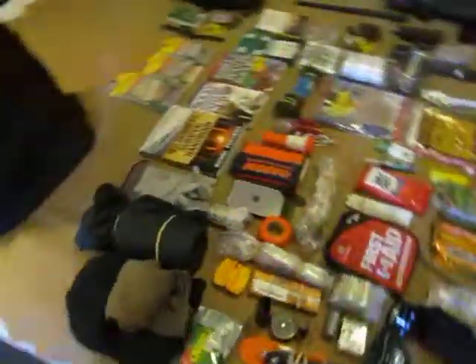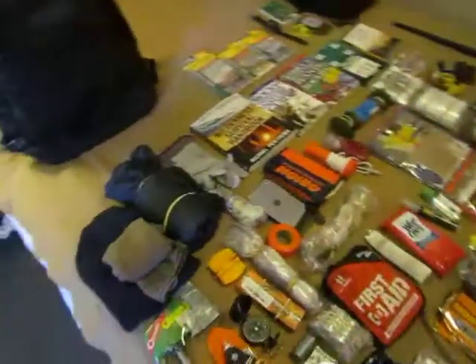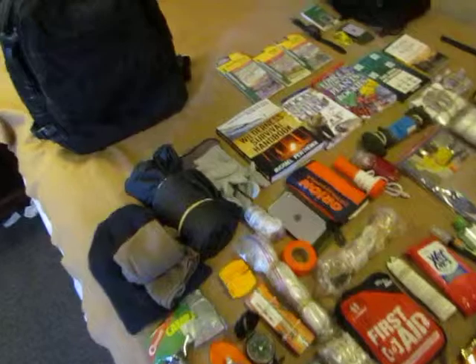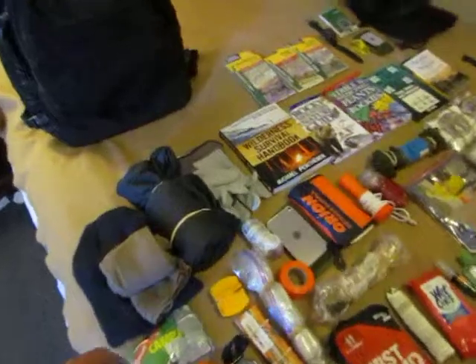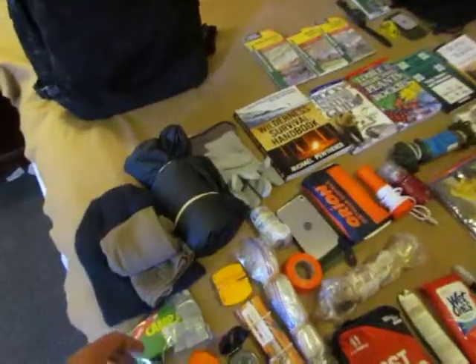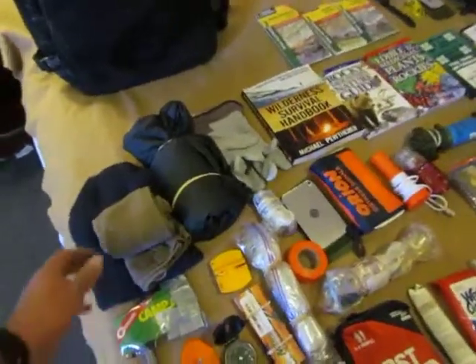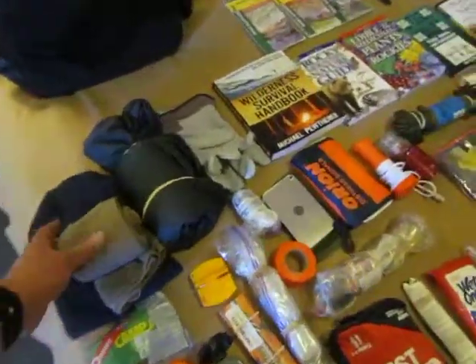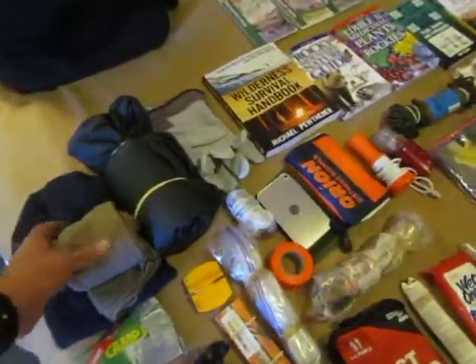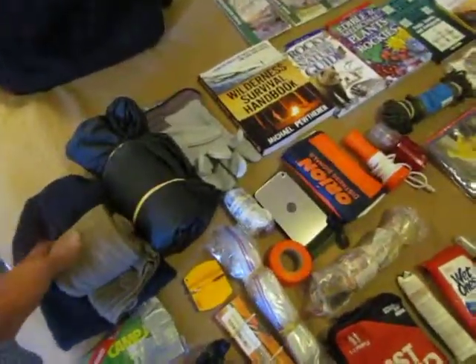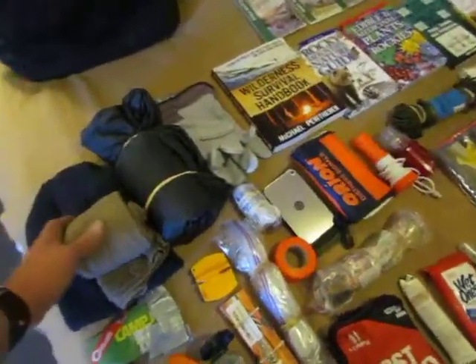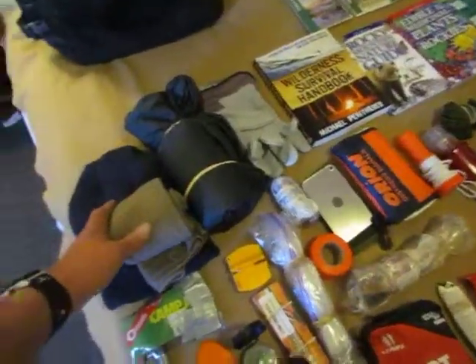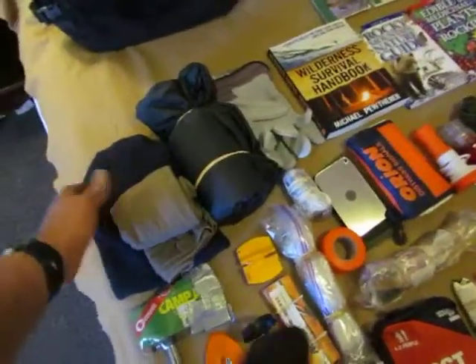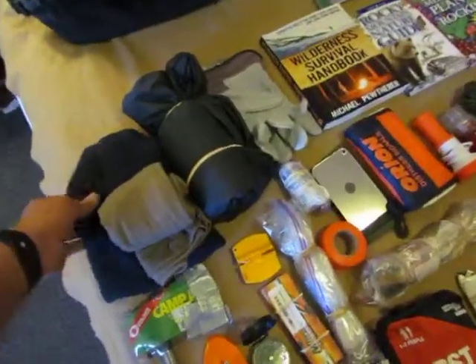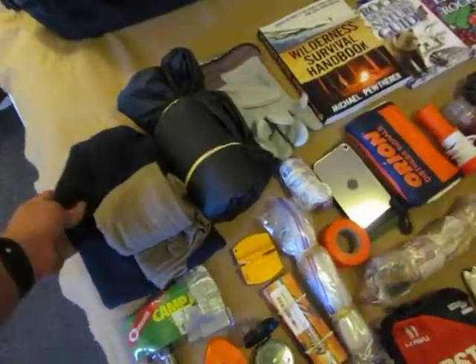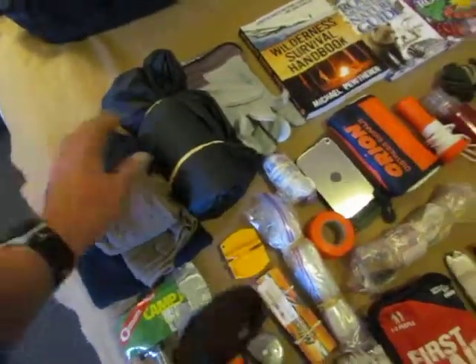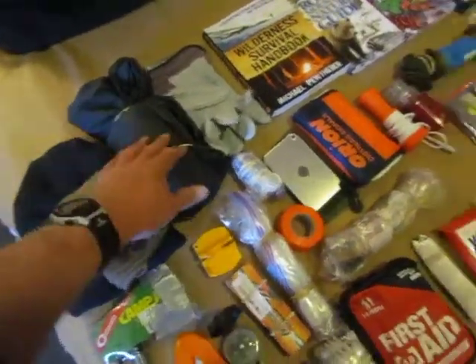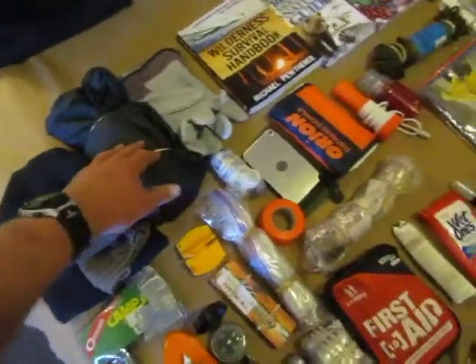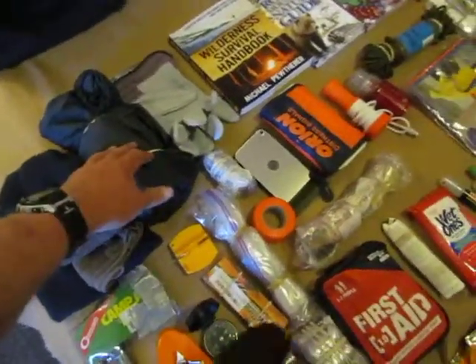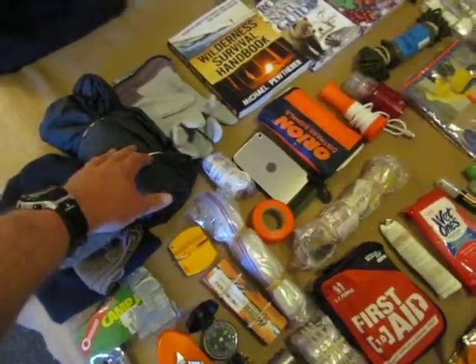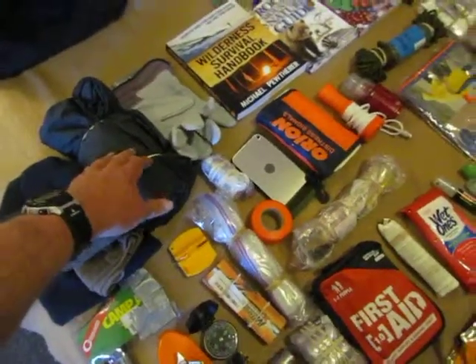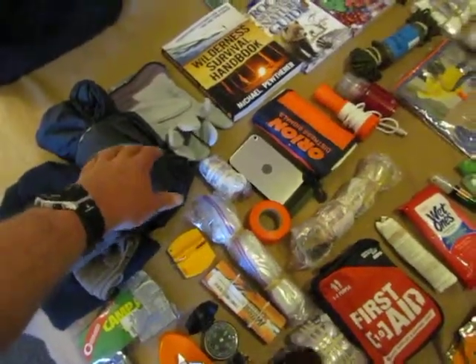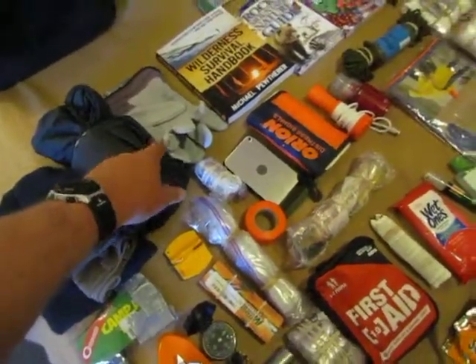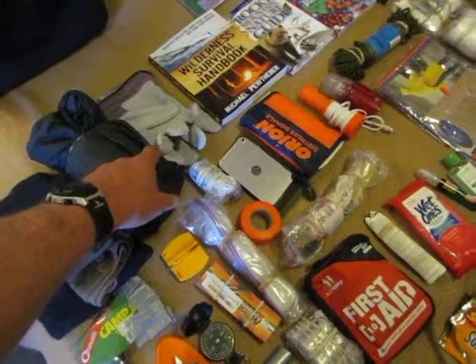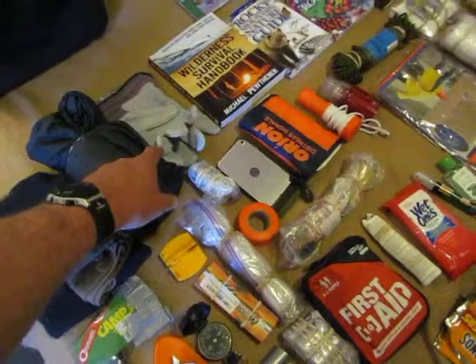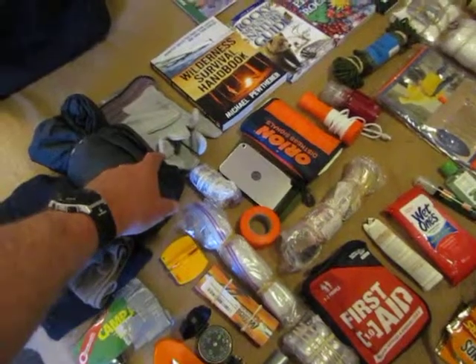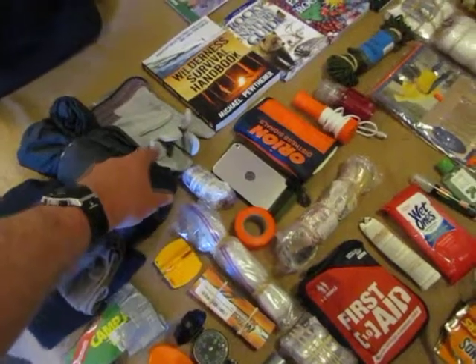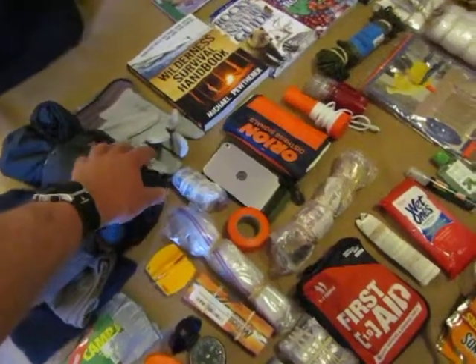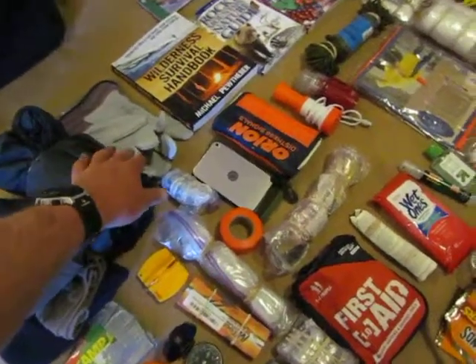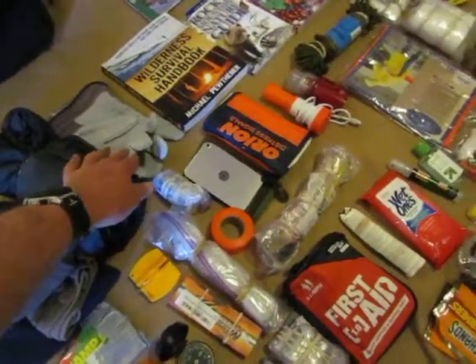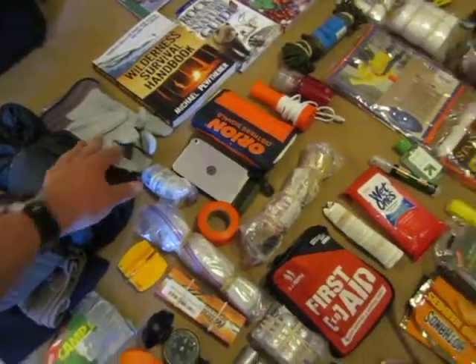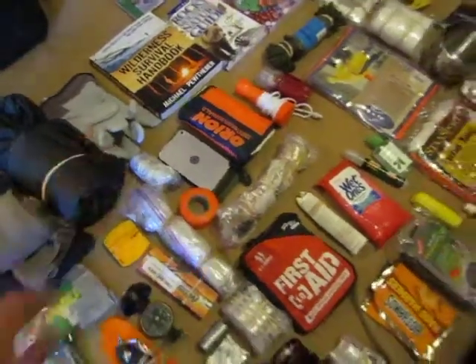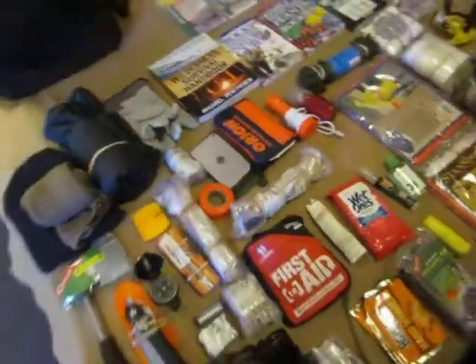Here are some emergency clothes: an extra t-shirt, a watch cap, a windbreaker with an orange liner so I can turn it inside out to be seen, and some gloves.